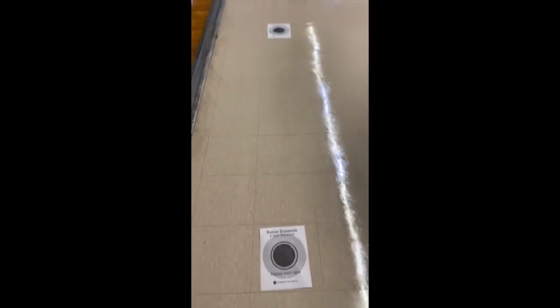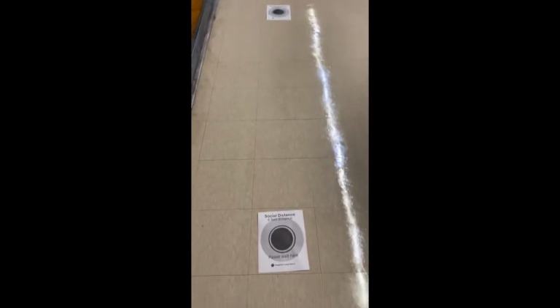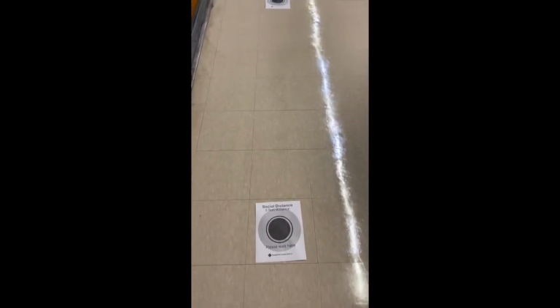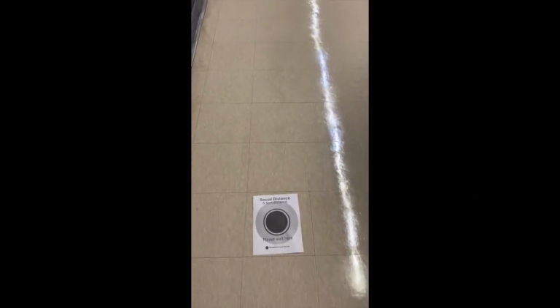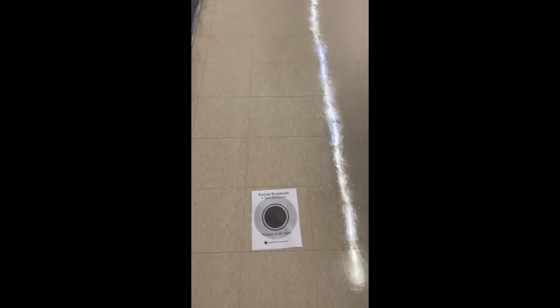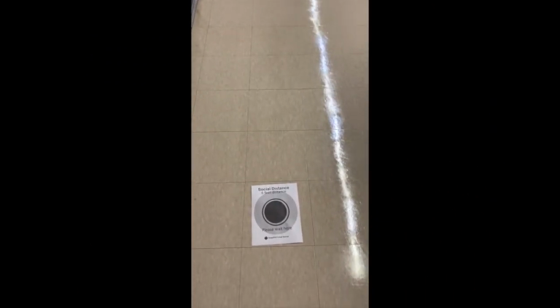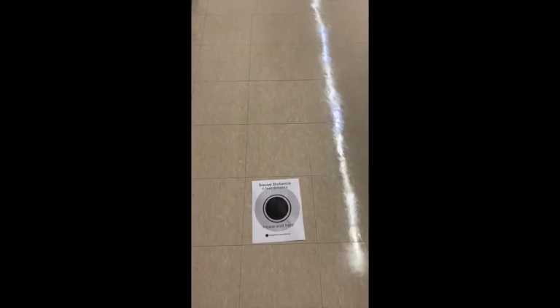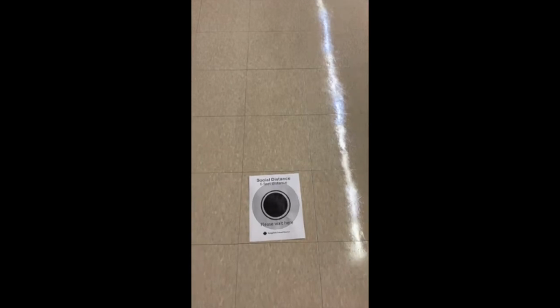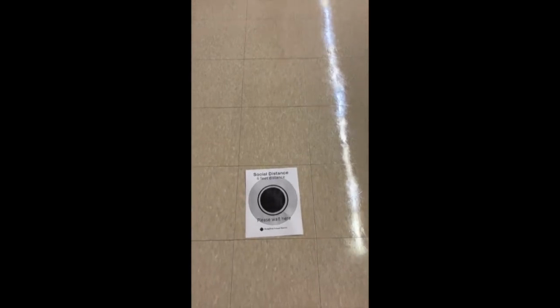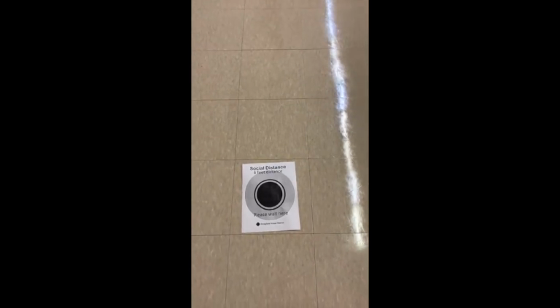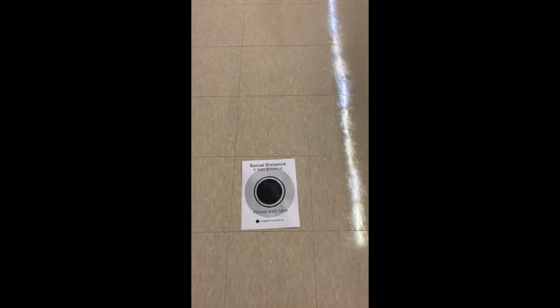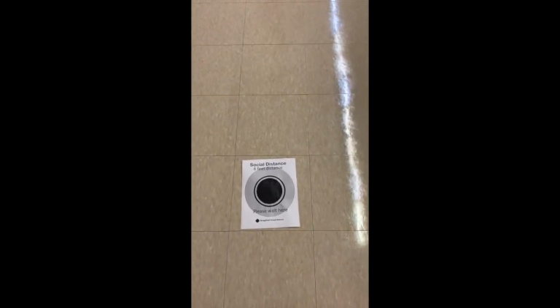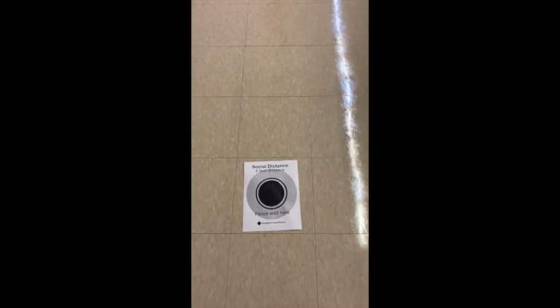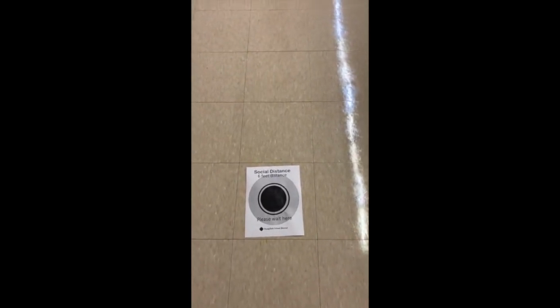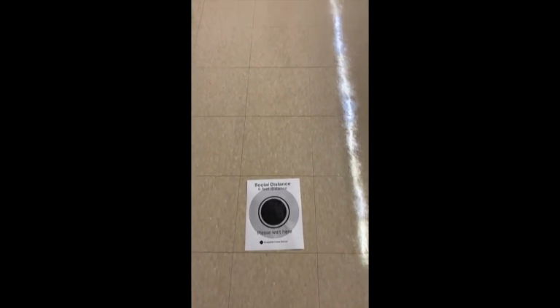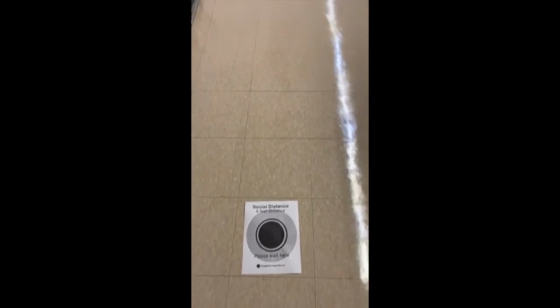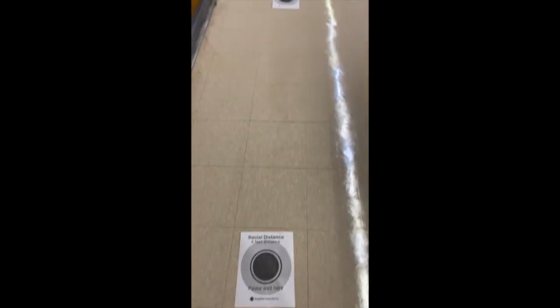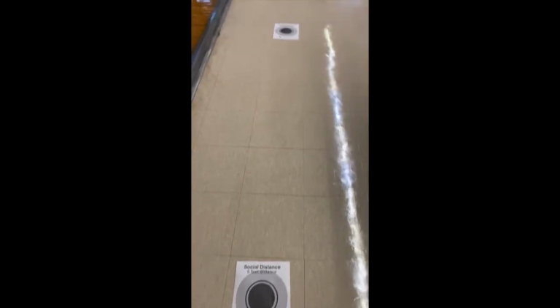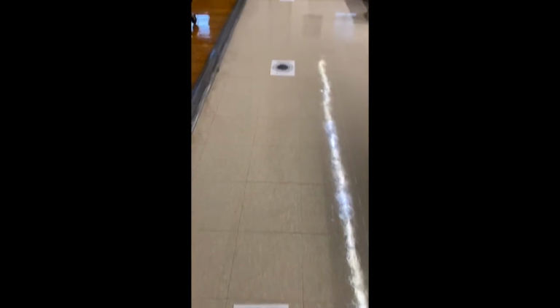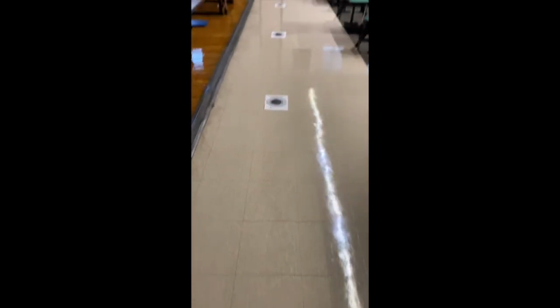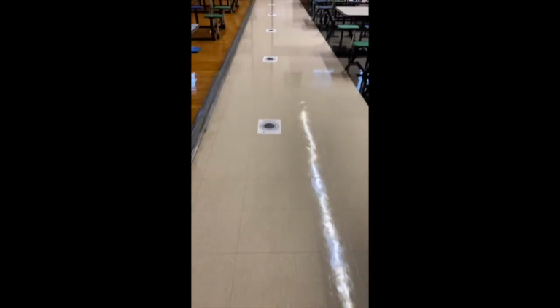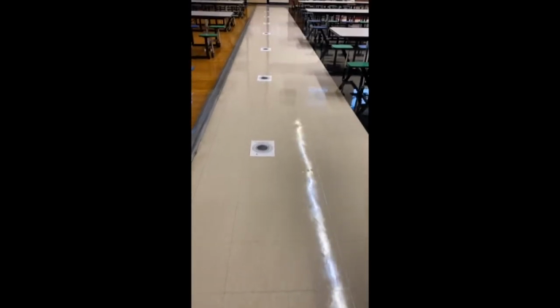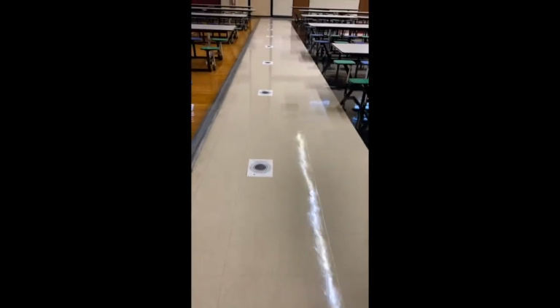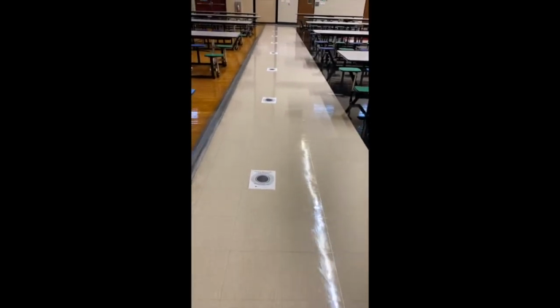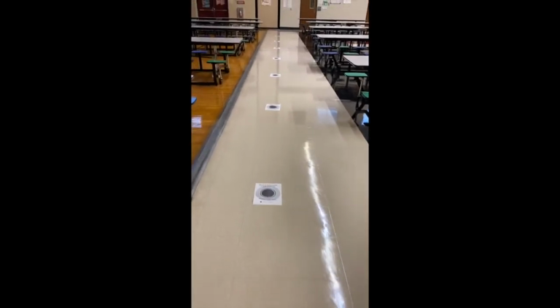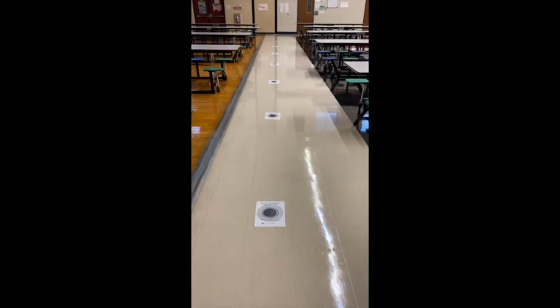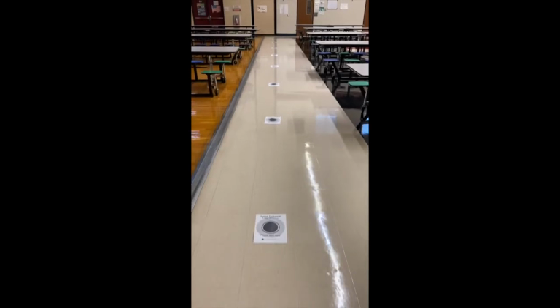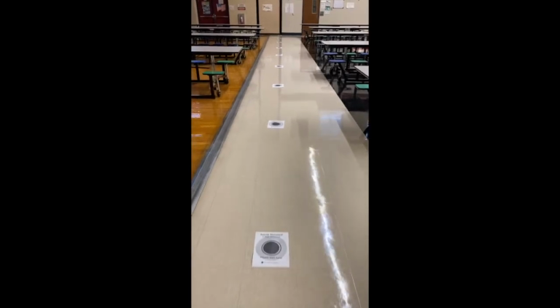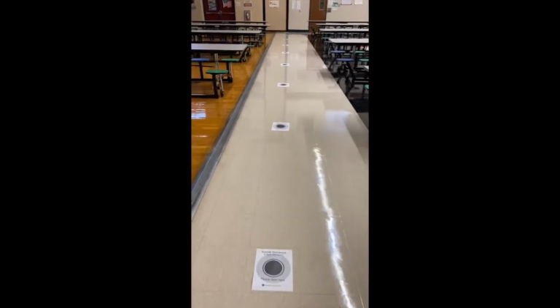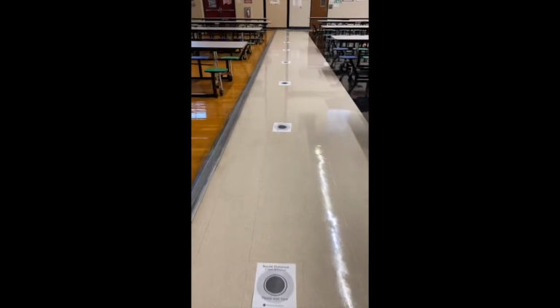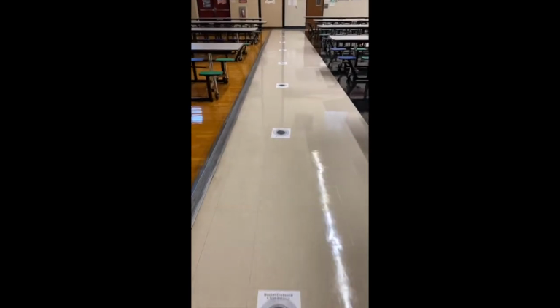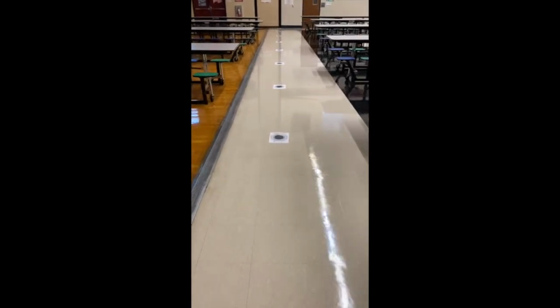While waiting in line, students will also see markers on the floor so they can wait six feet apart and practice social distancing.